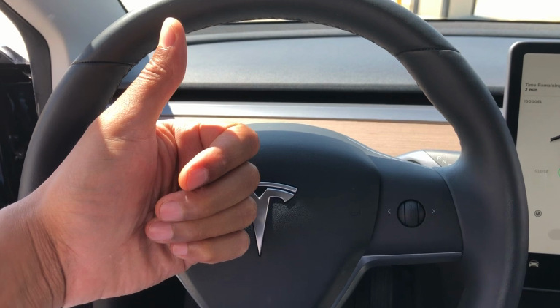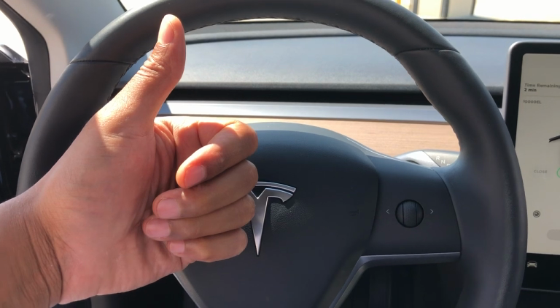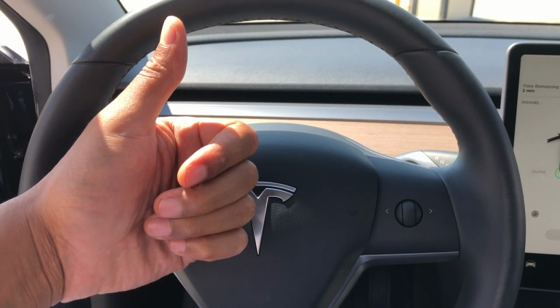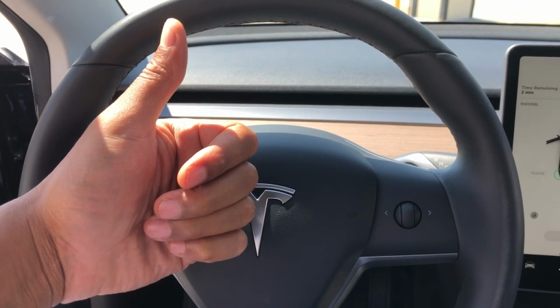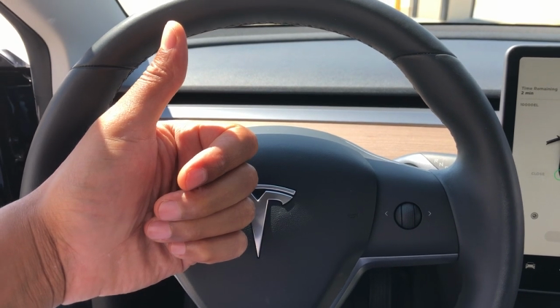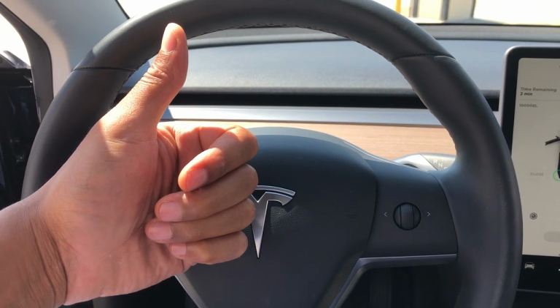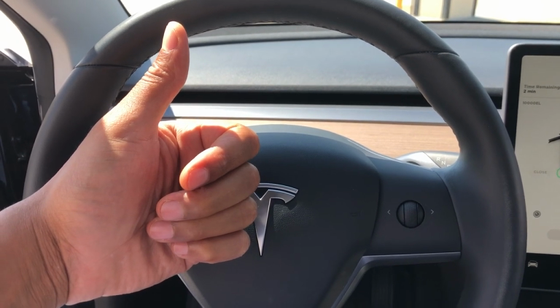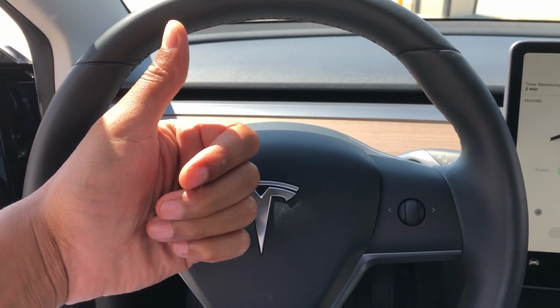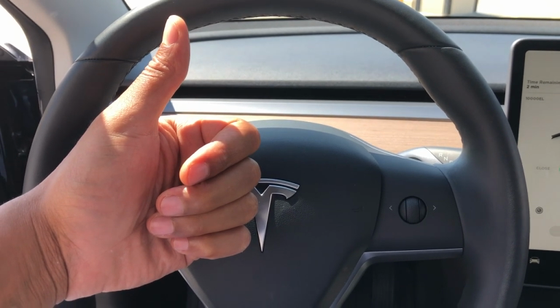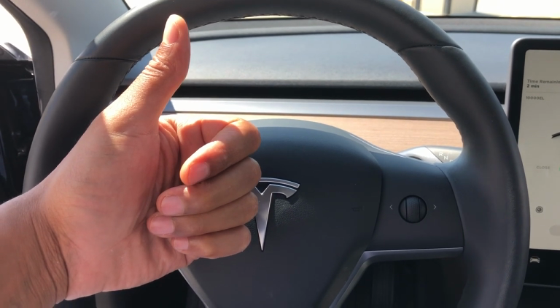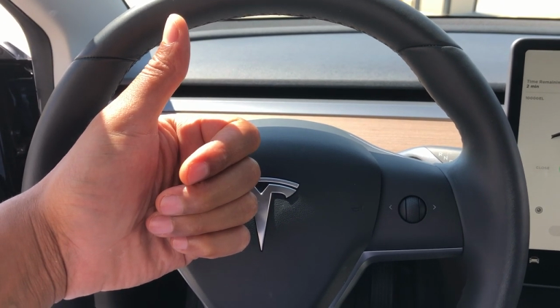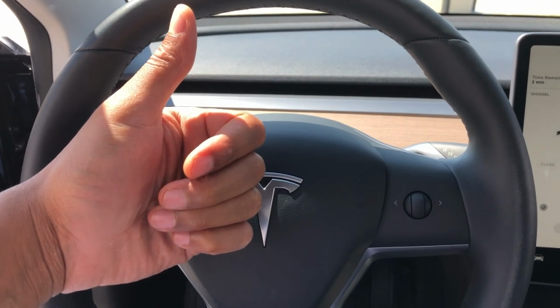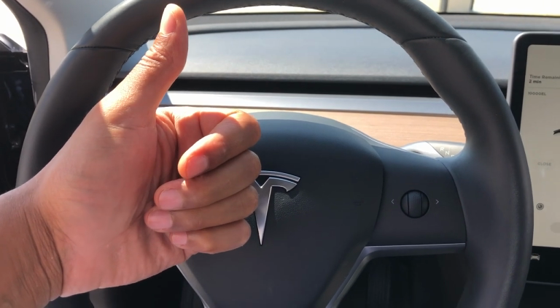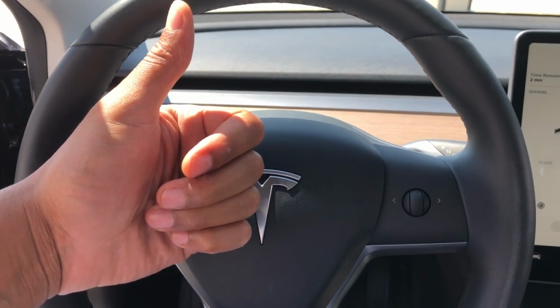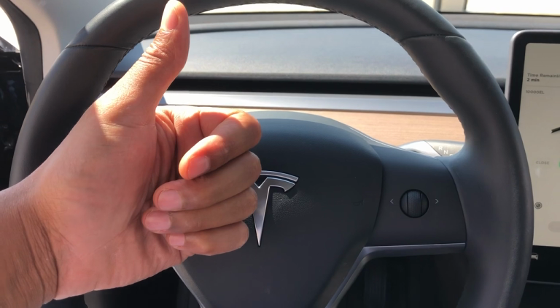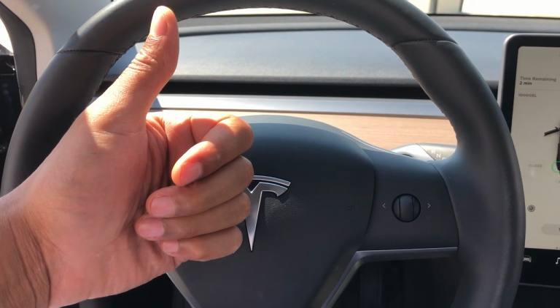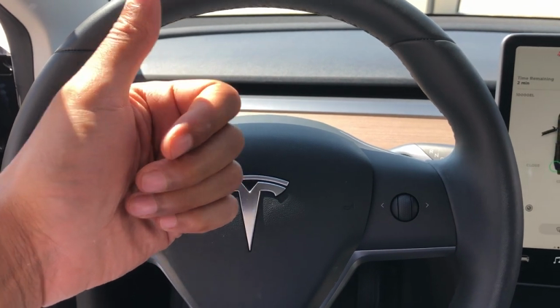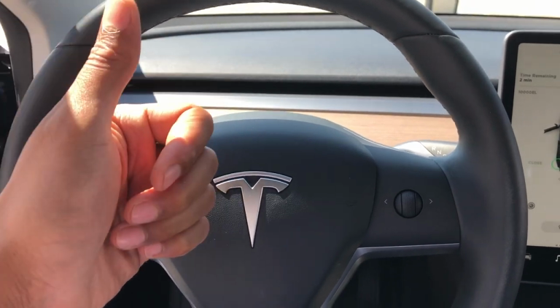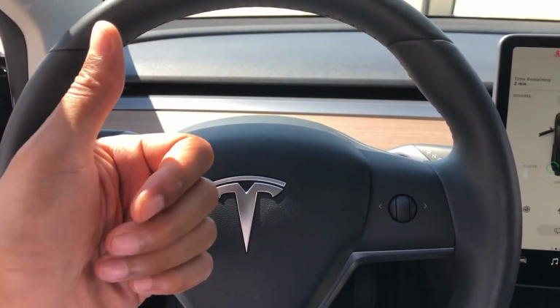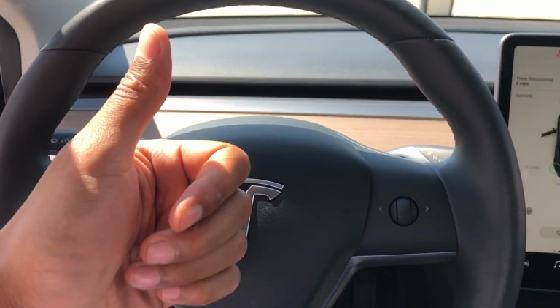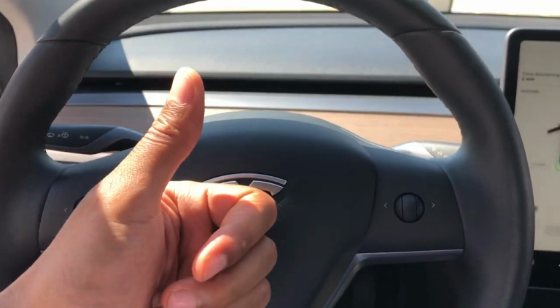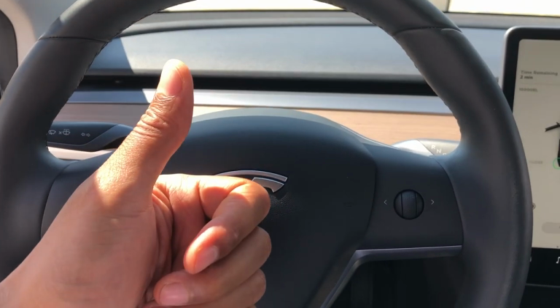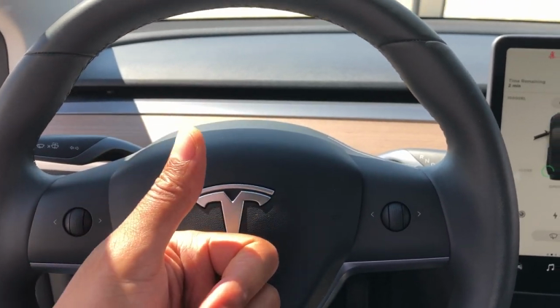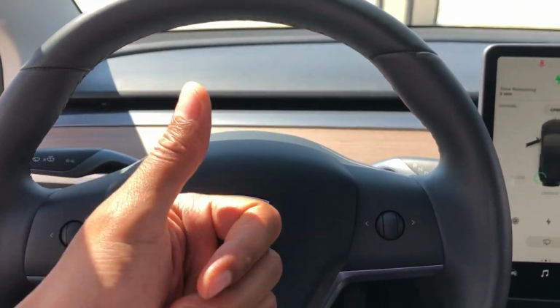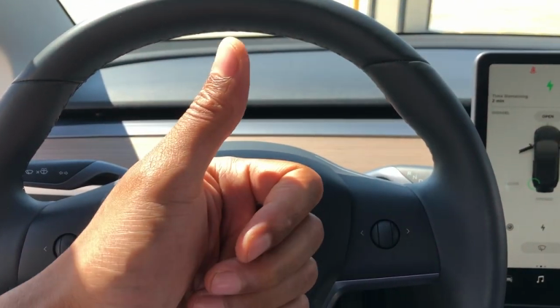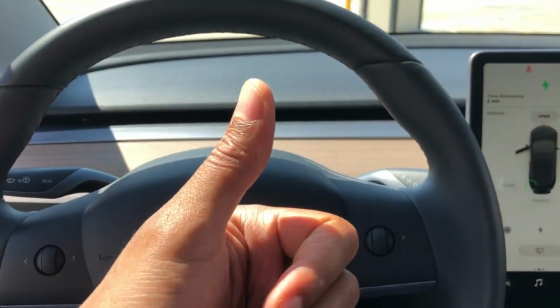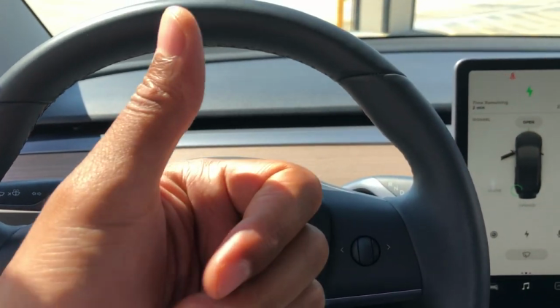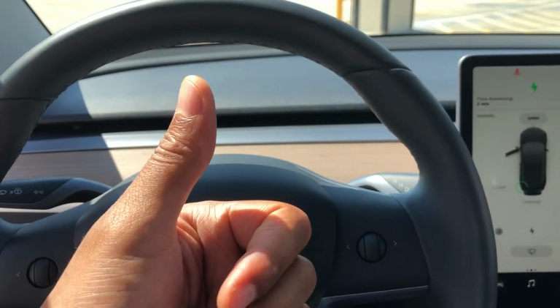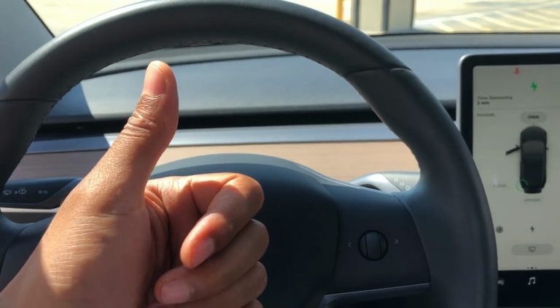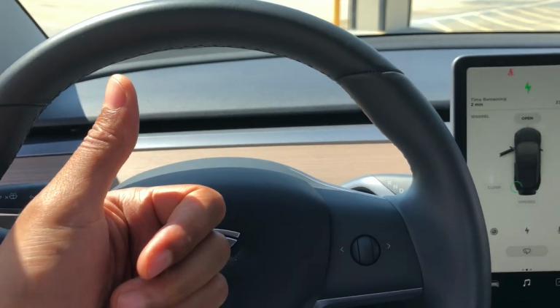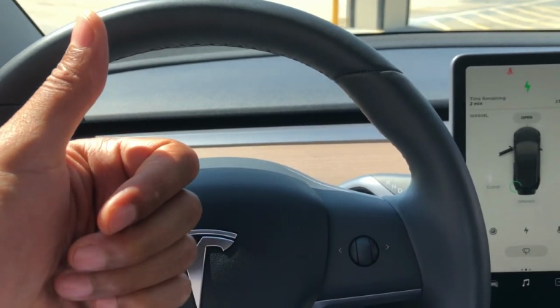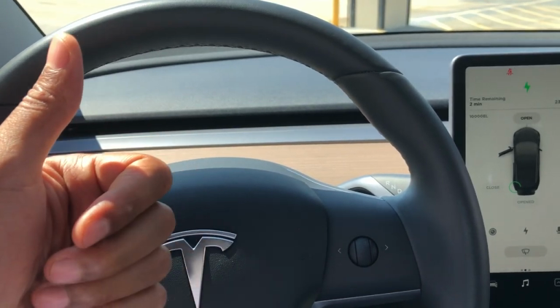Today I have a 2019 Model 3 Tesla. I'm going to show you how to add windshield washer fluid to the vehicle so you can wash your windshield.